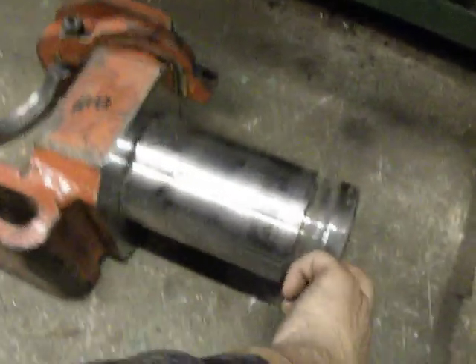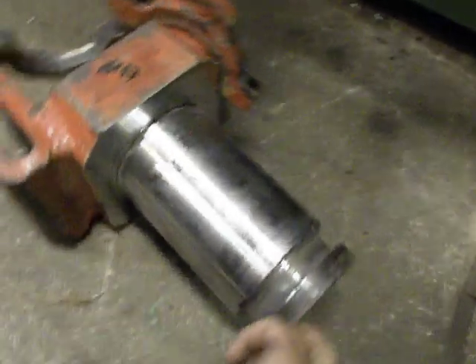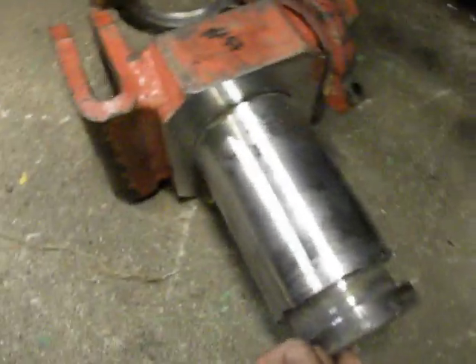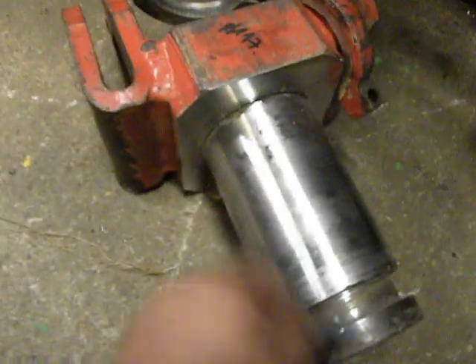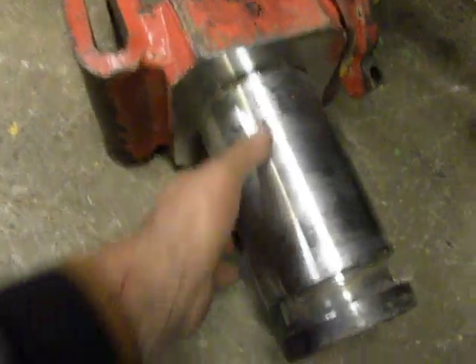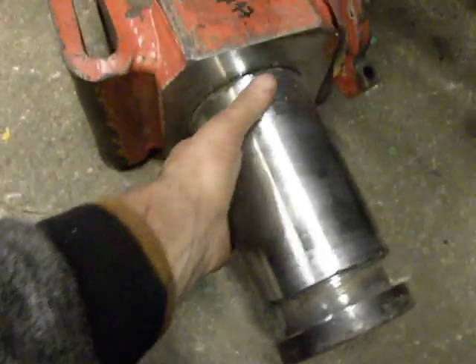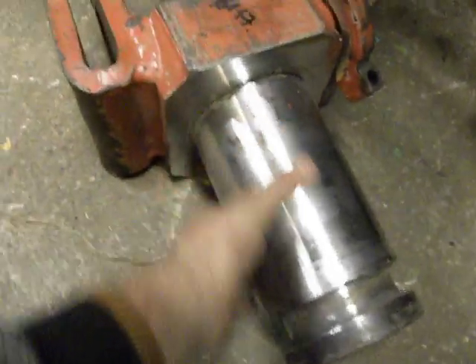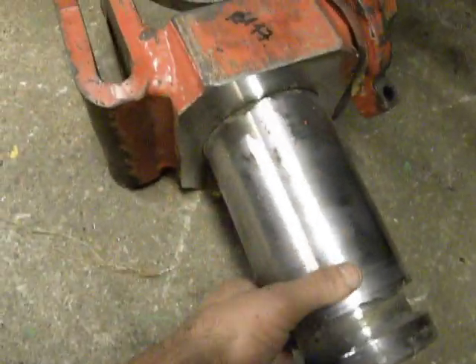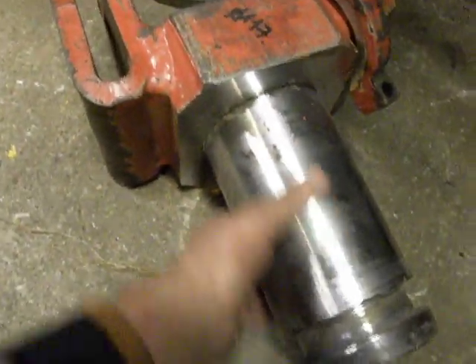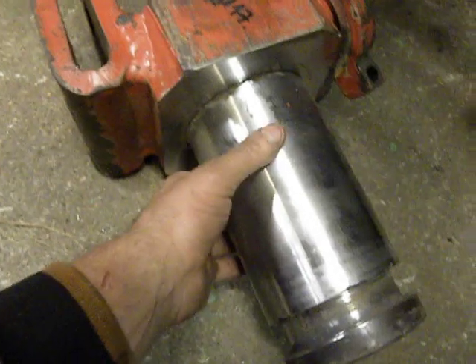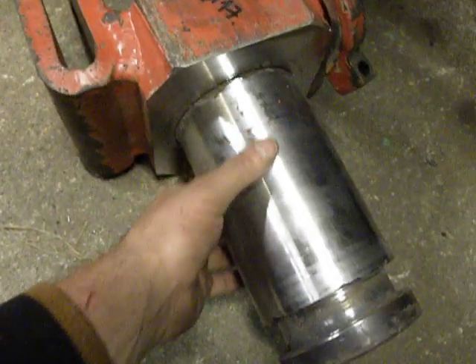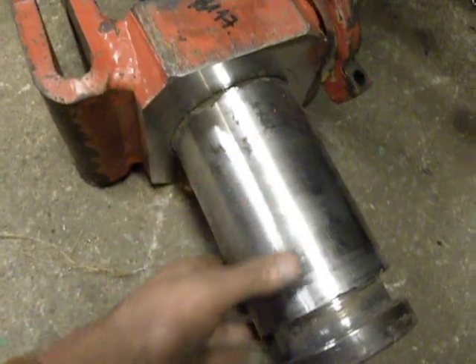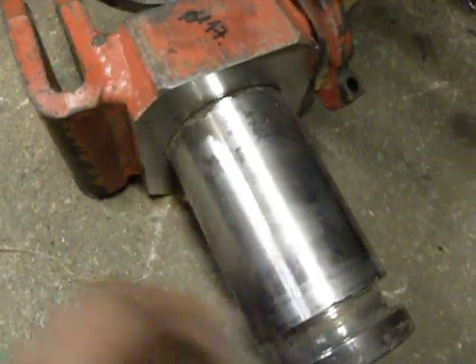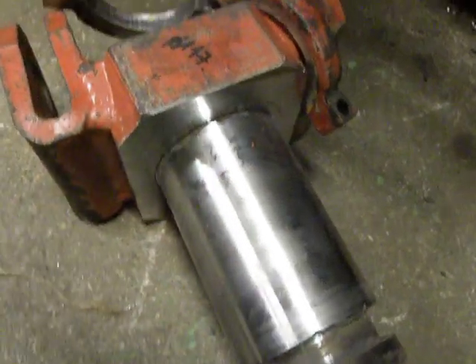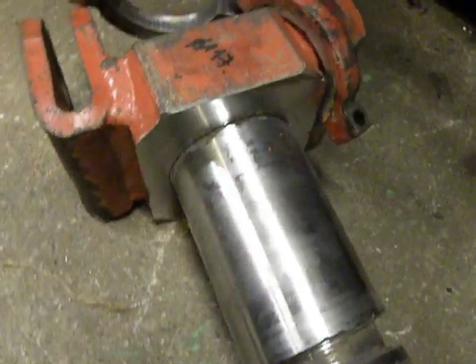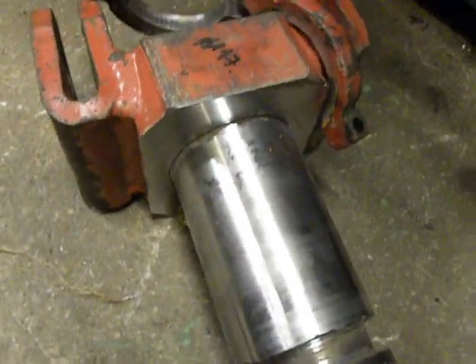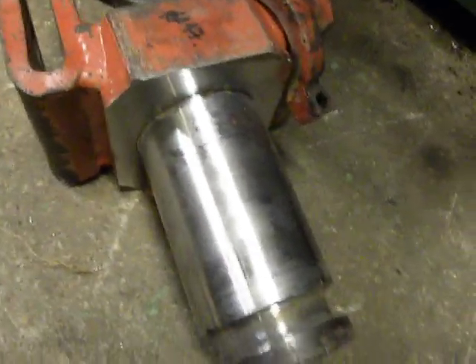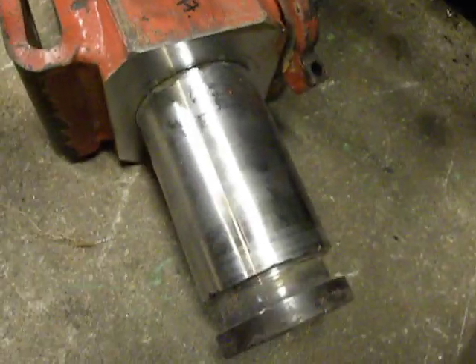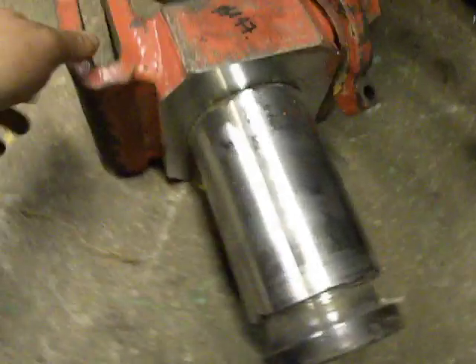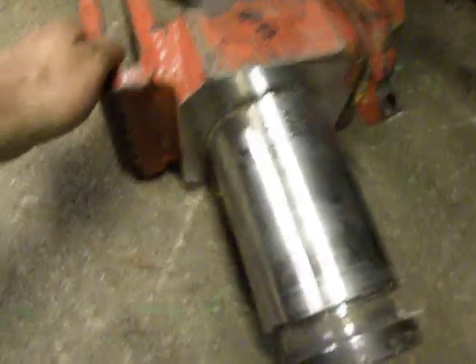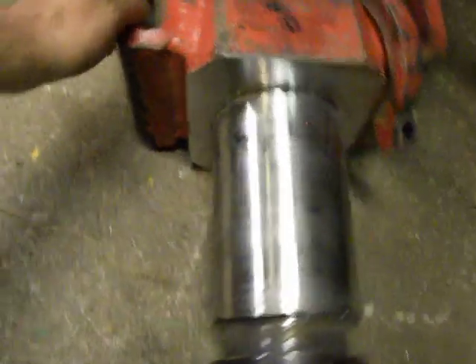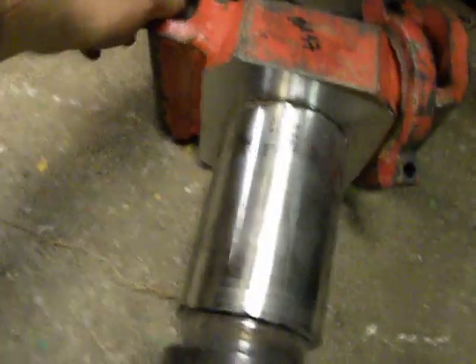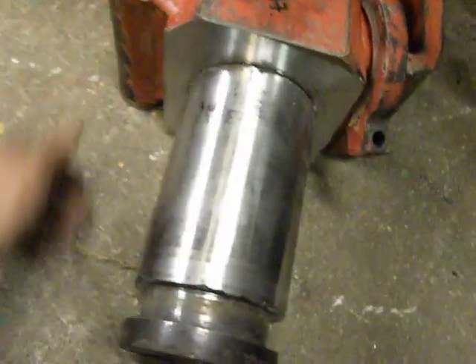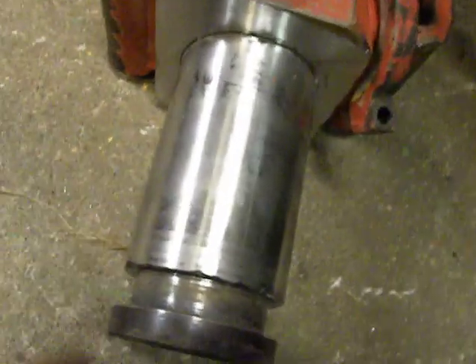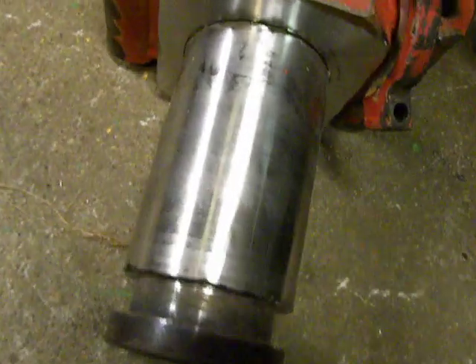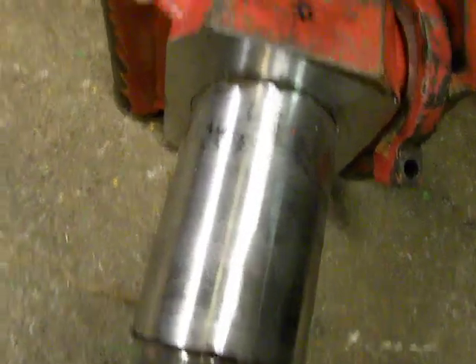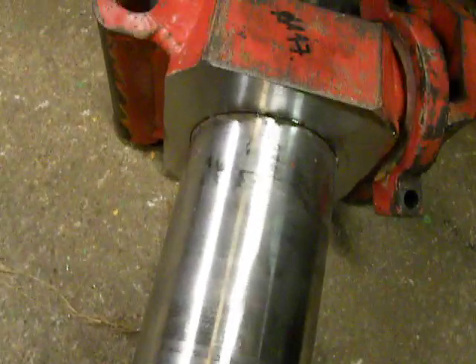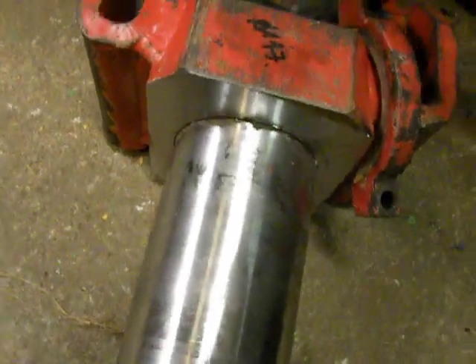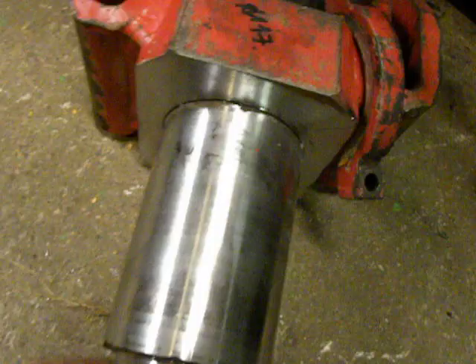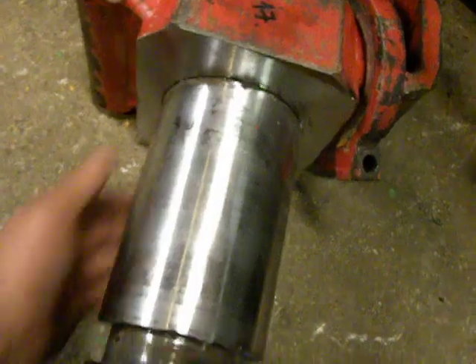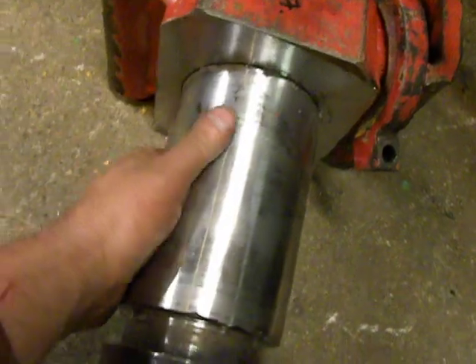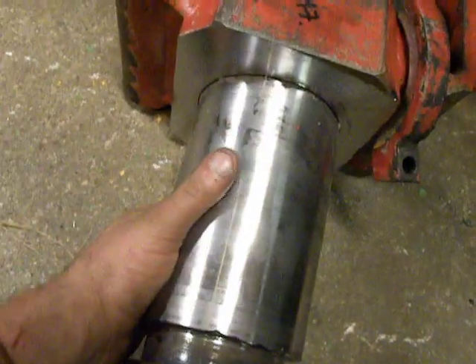This is the shaft that will be in there, and ready for use.